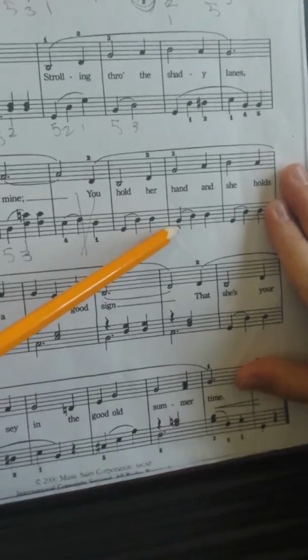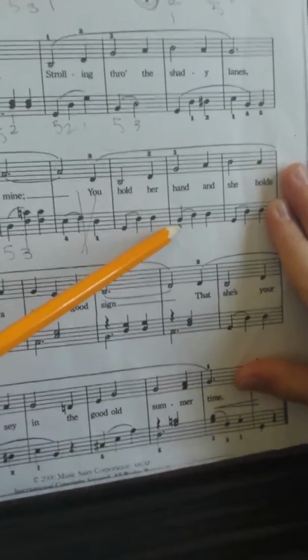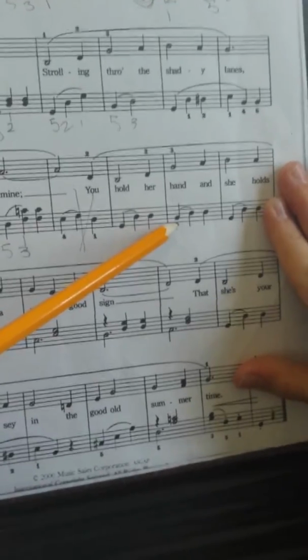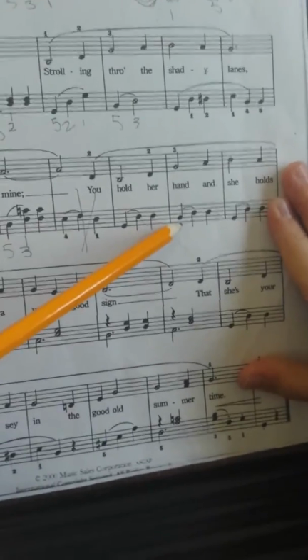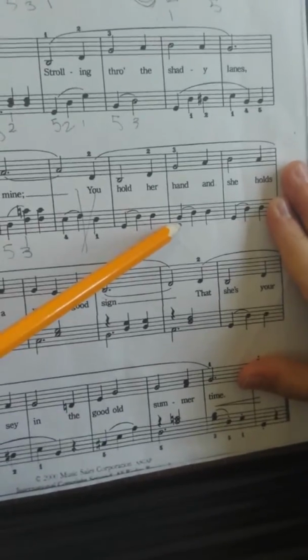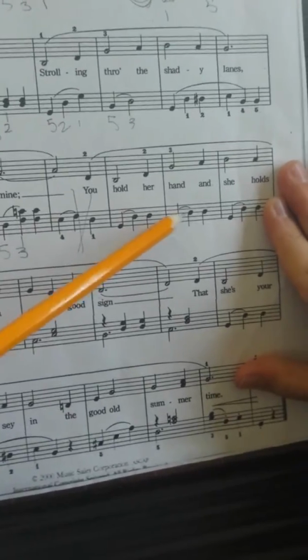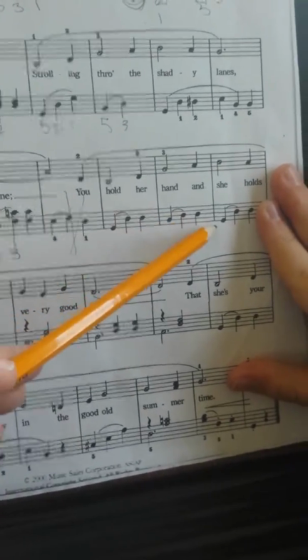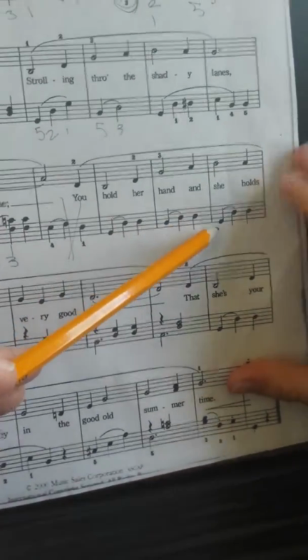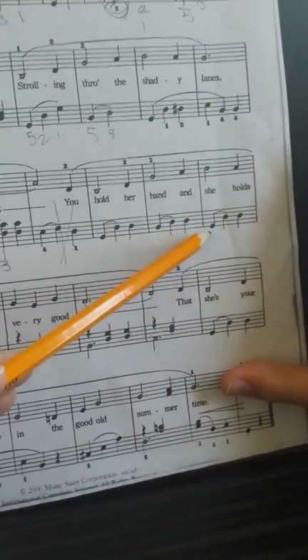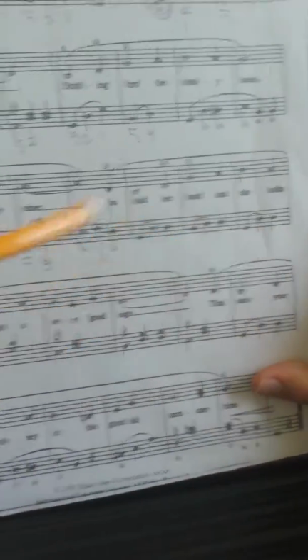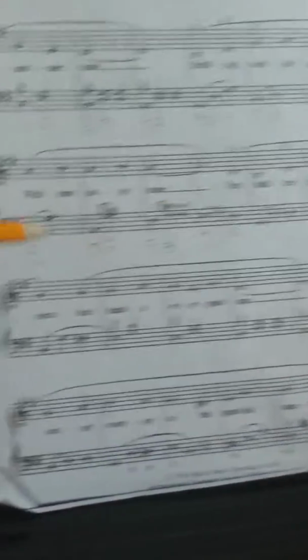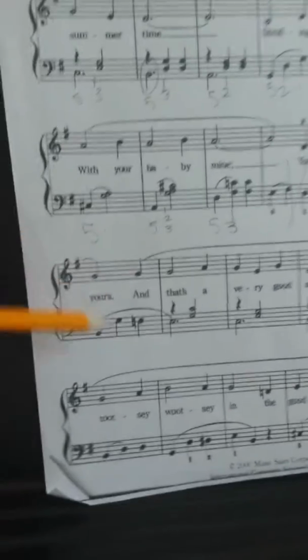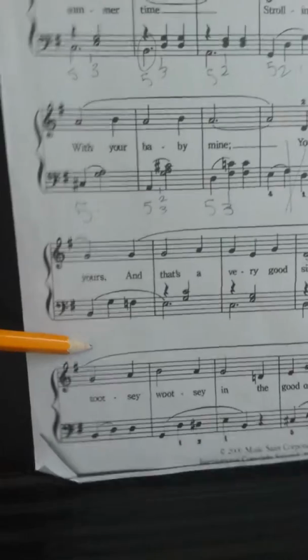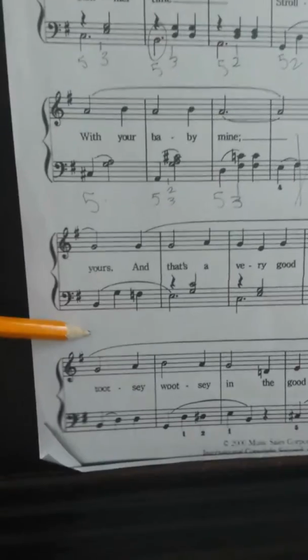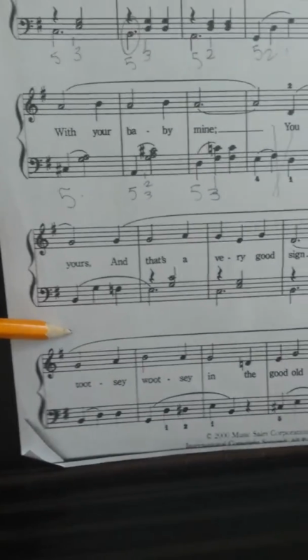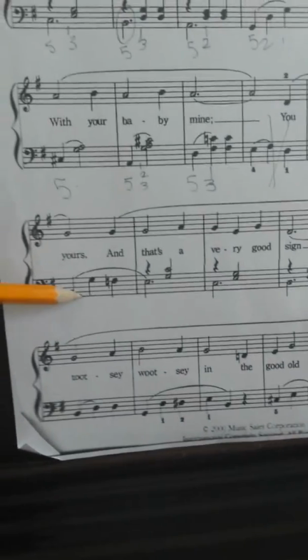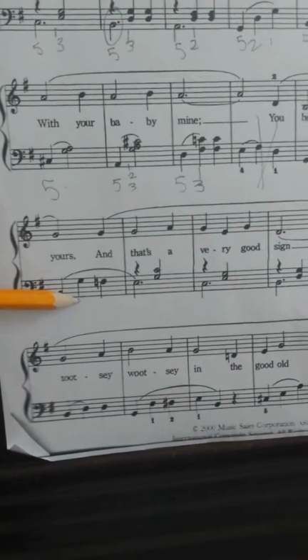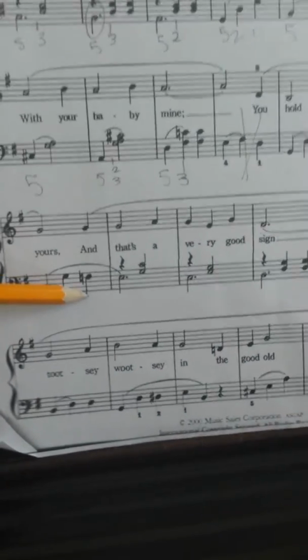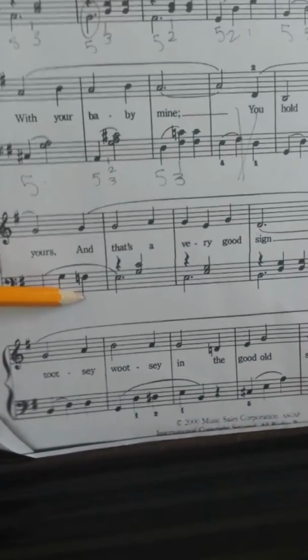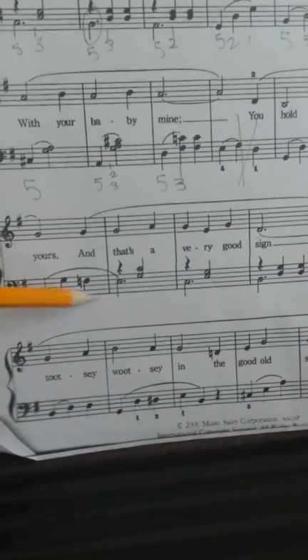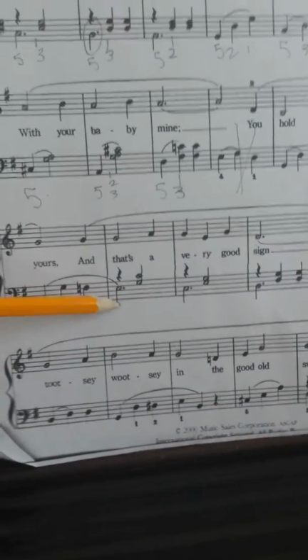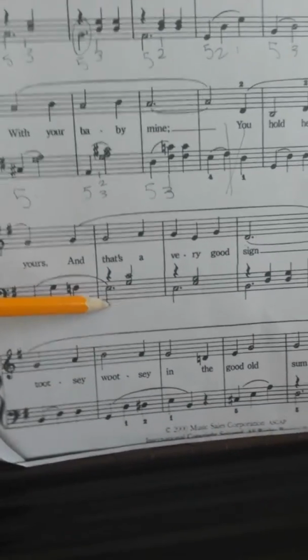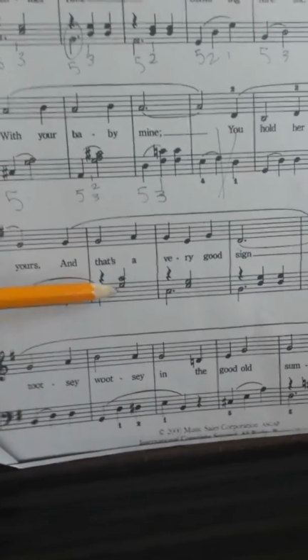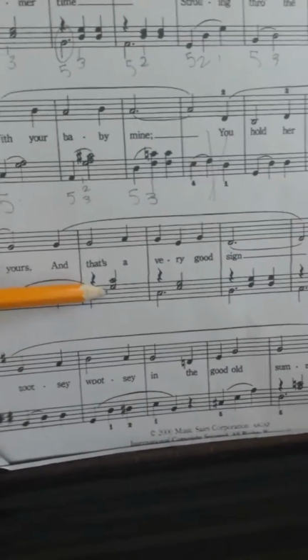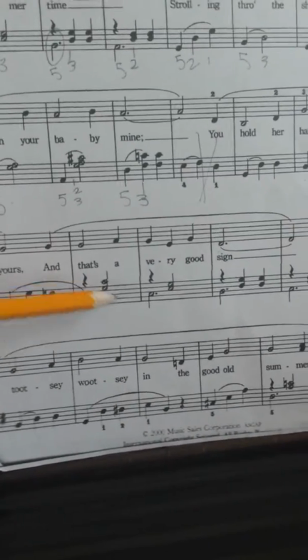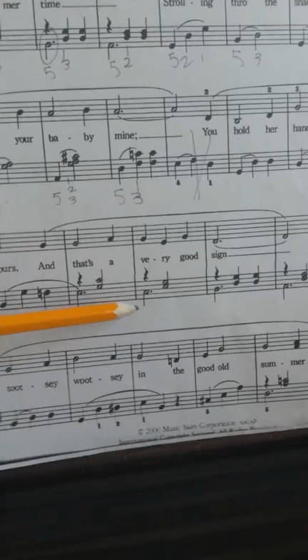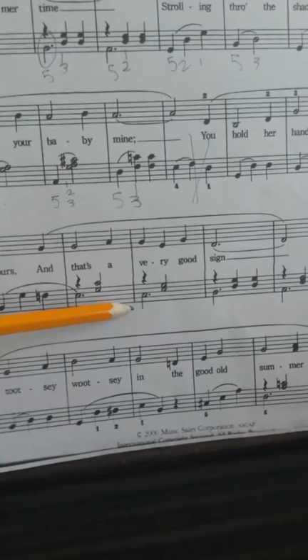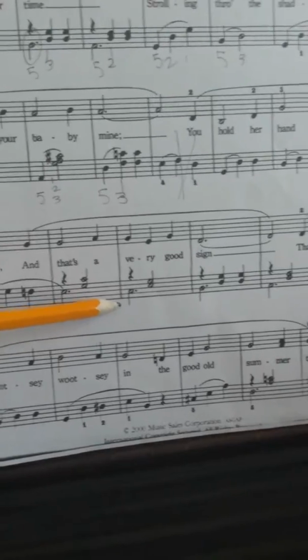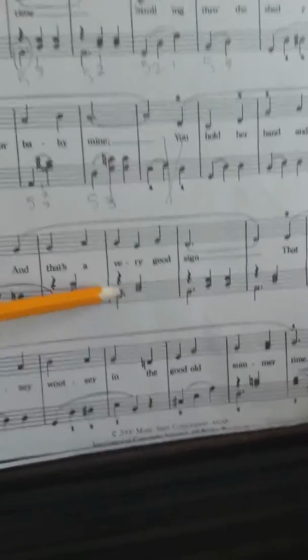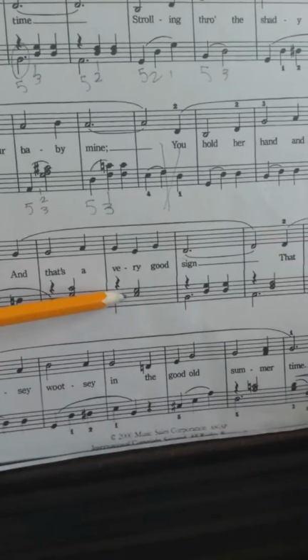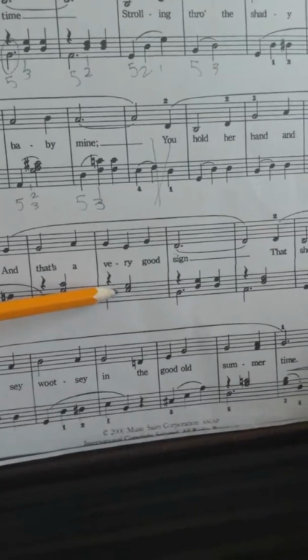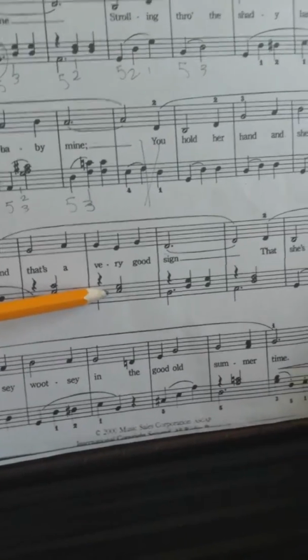So we got B, D, D, we have G, D, D, then we have B, G, F natural, E, G and C, C, E and G.